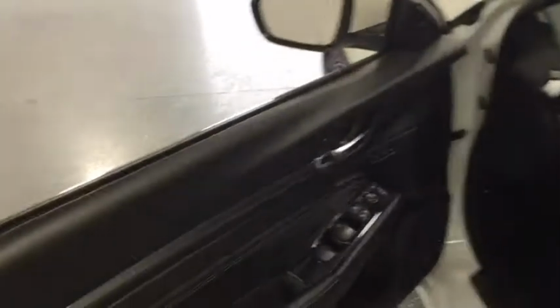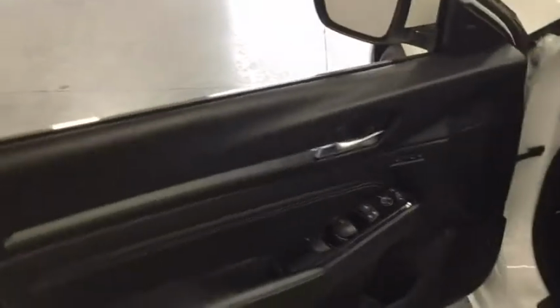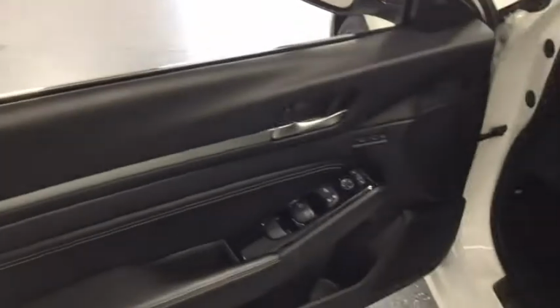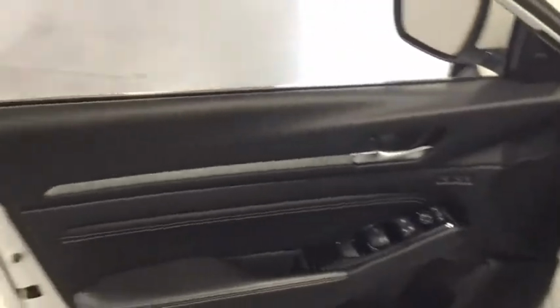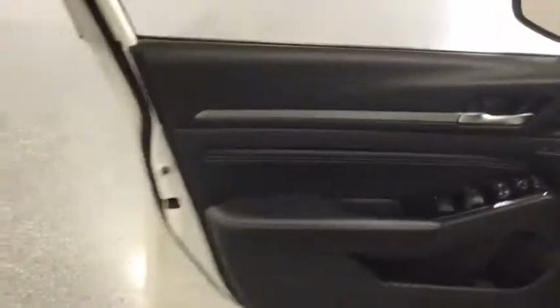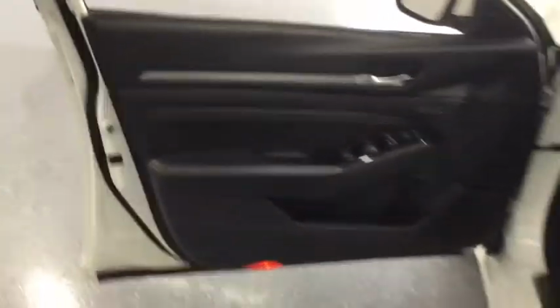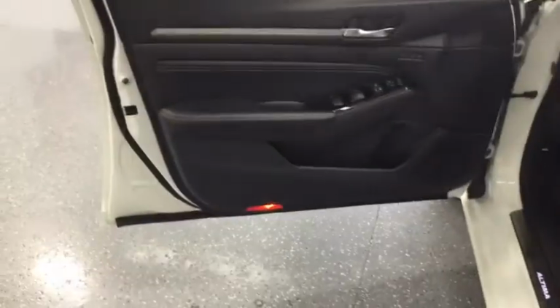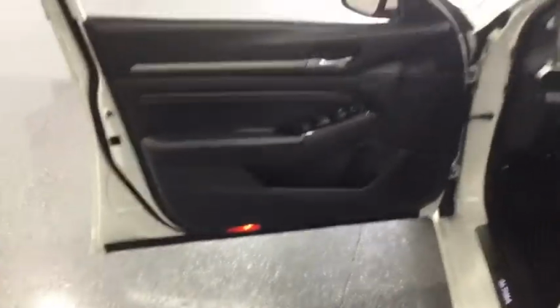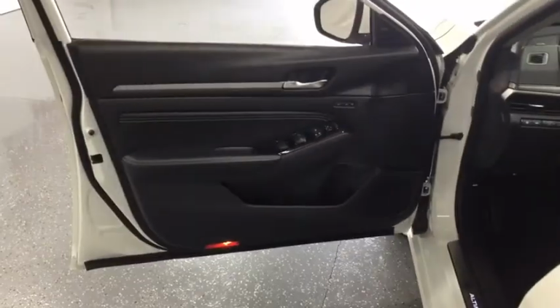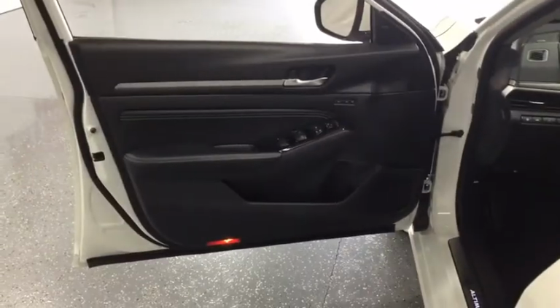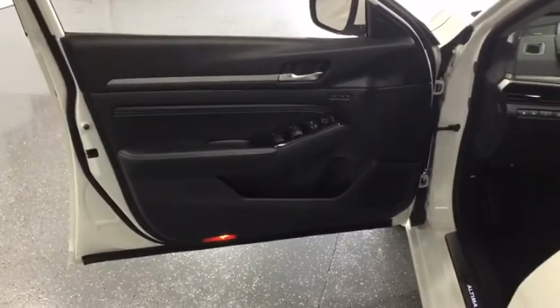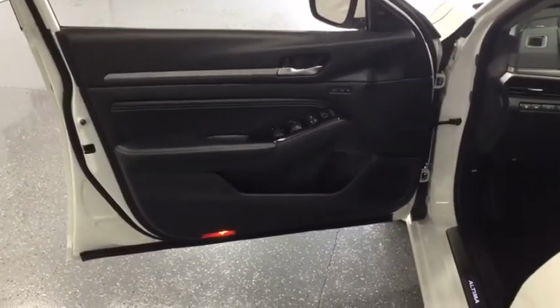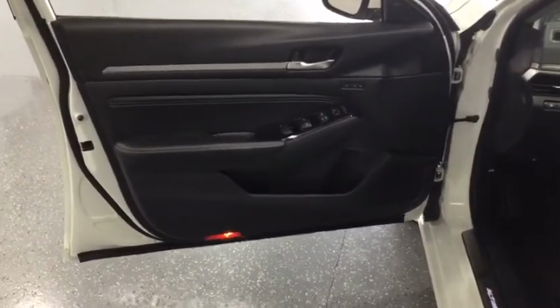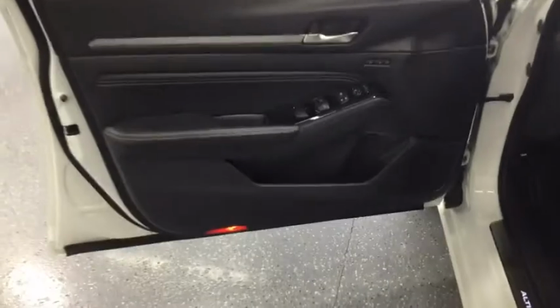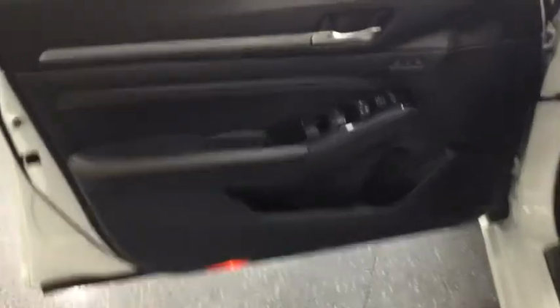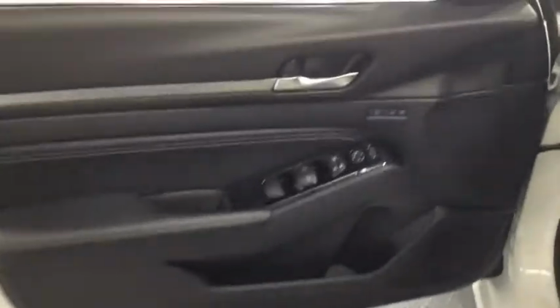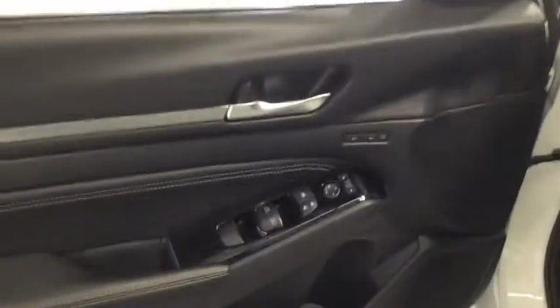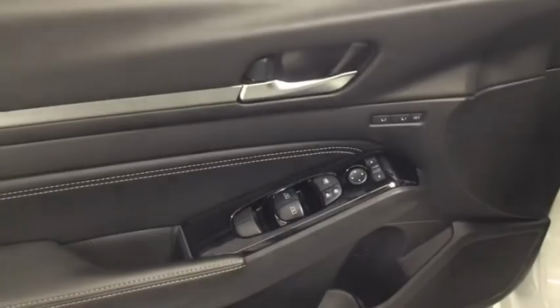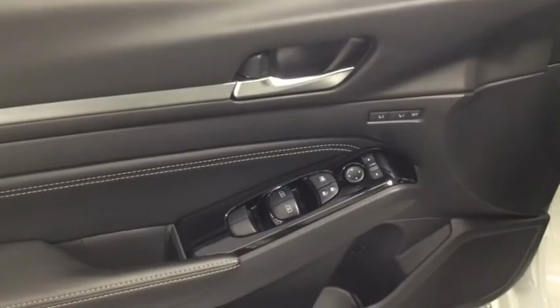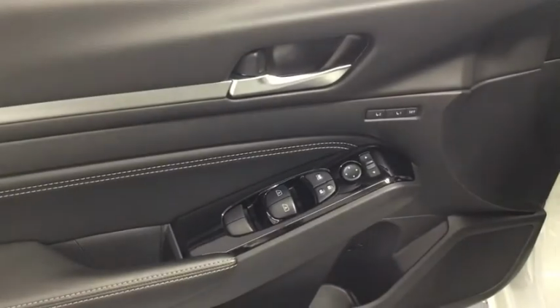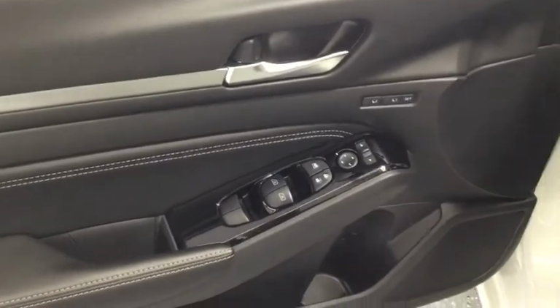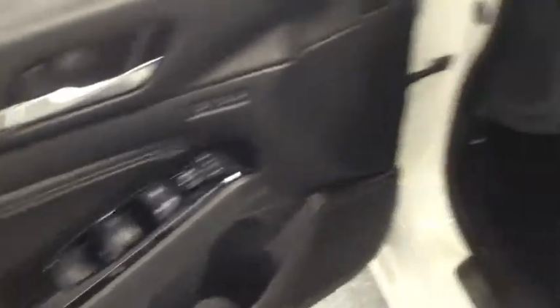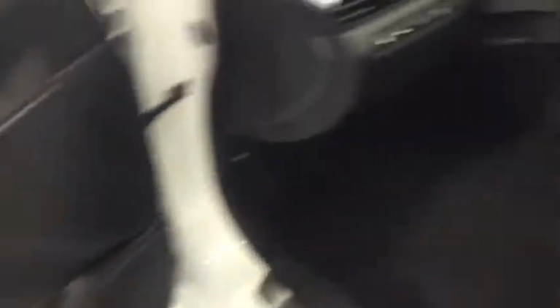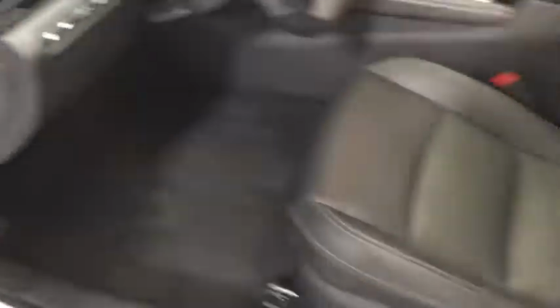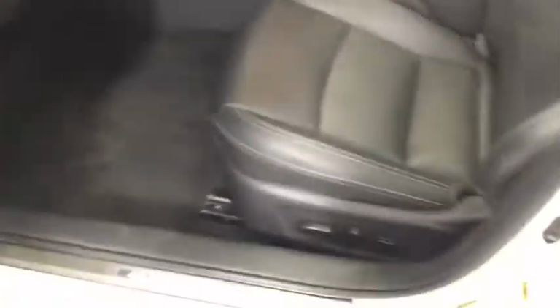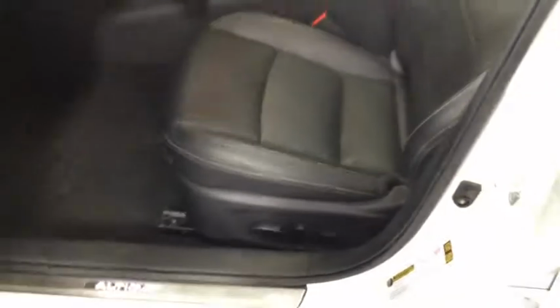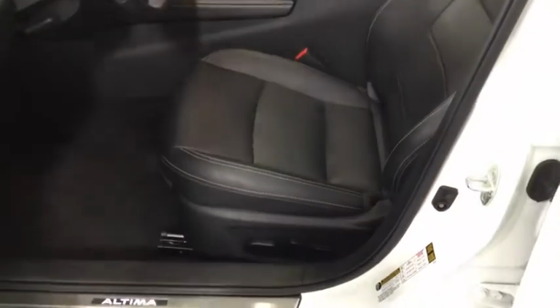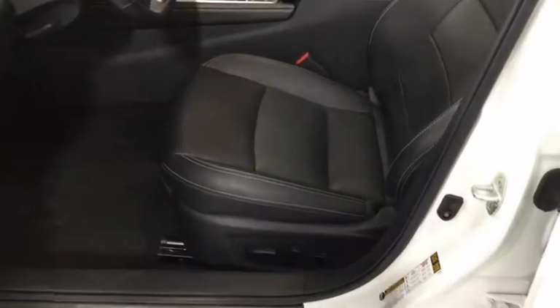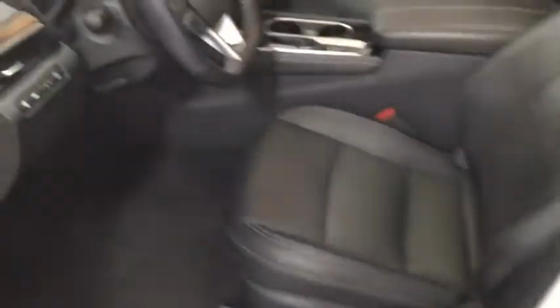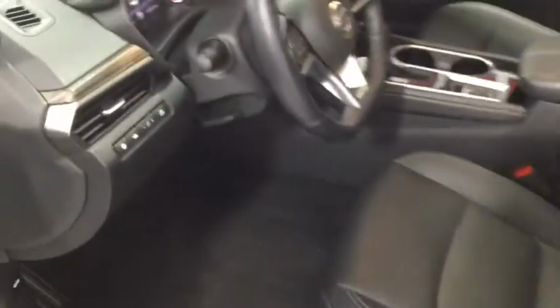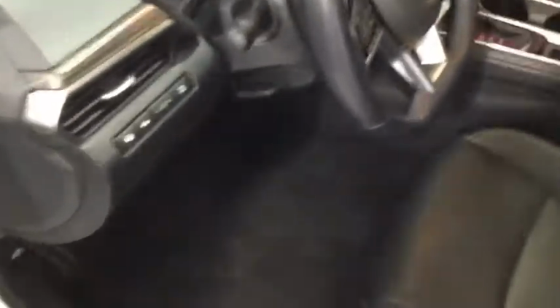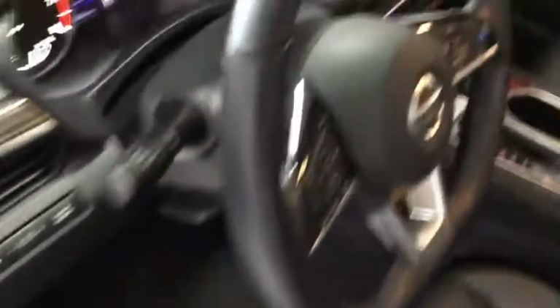Security system, electronic stability control, fog lights, compass, rear window defroster, power windows, heated steering wheel, heated front seat, trip computer, overhead console, outside temperature gauge, power moonroof.